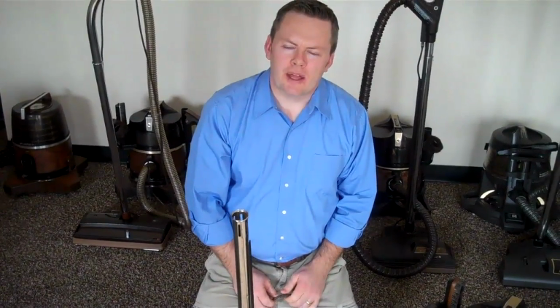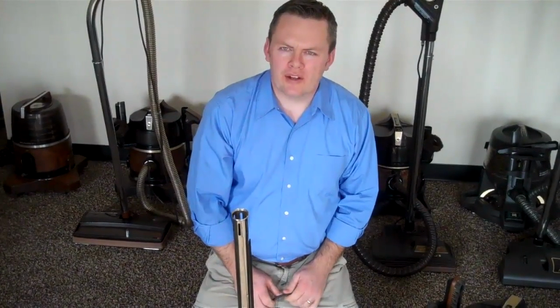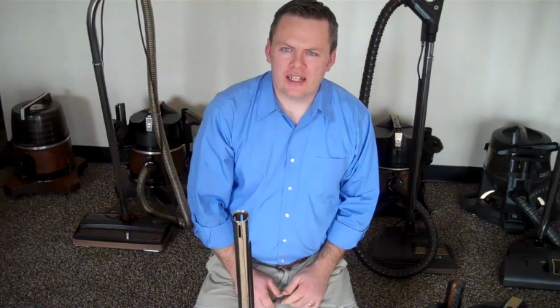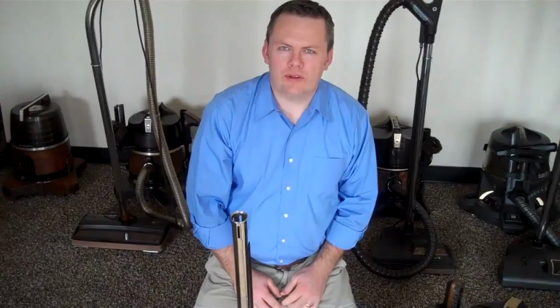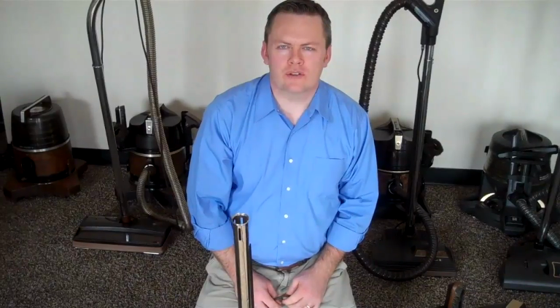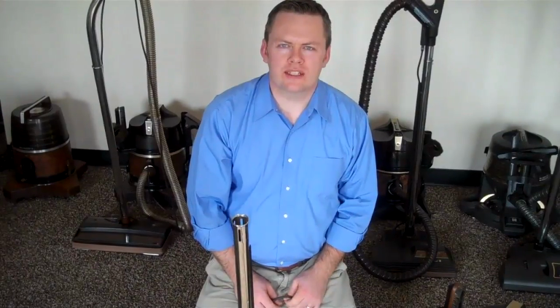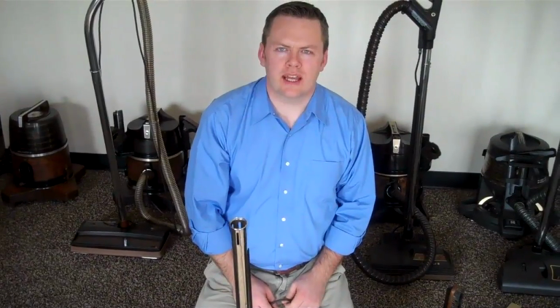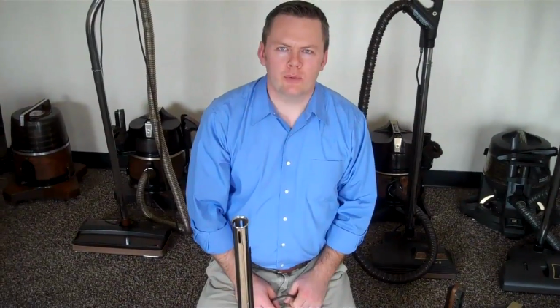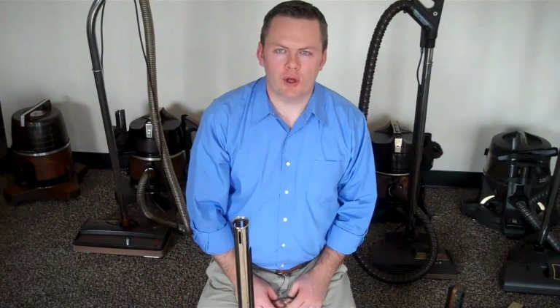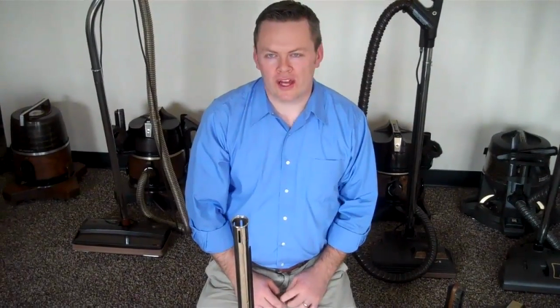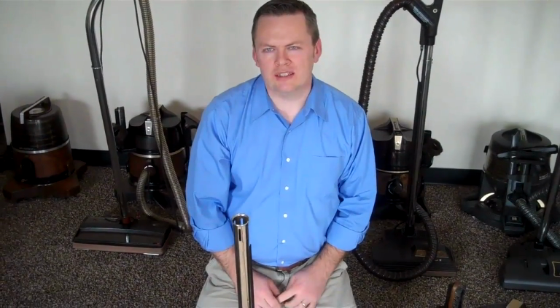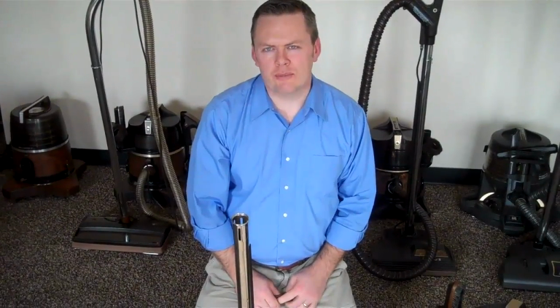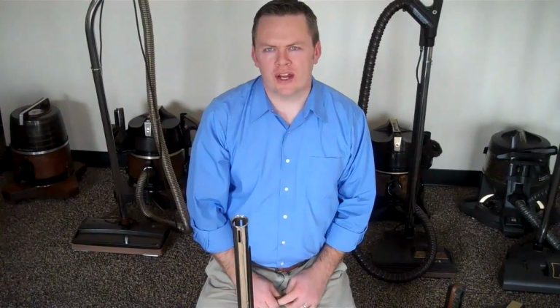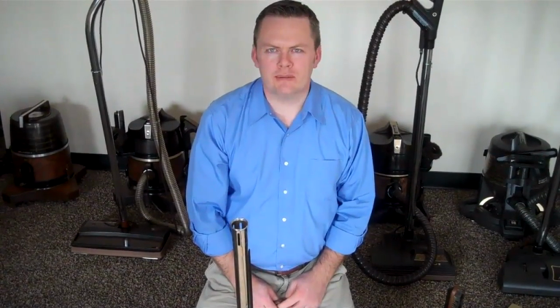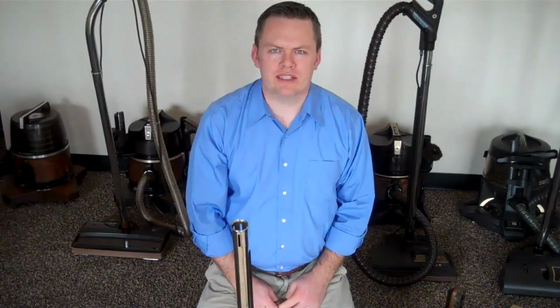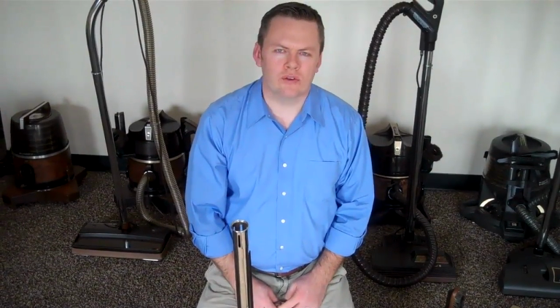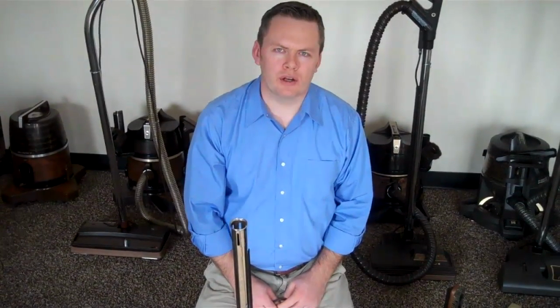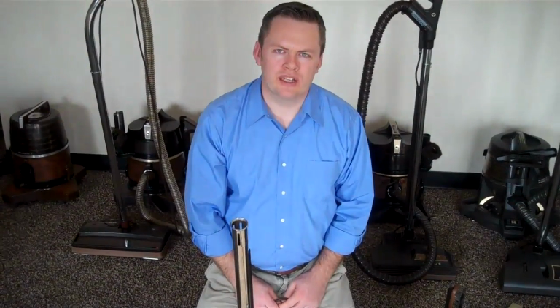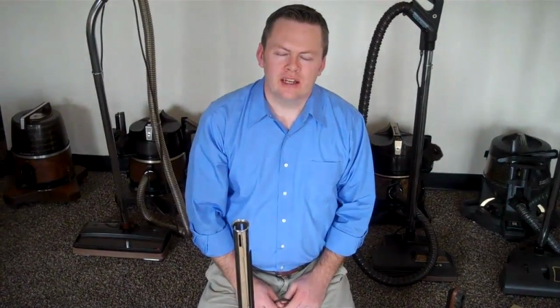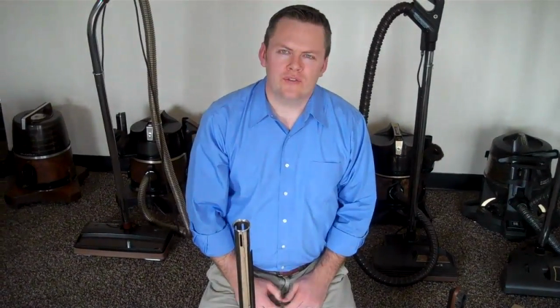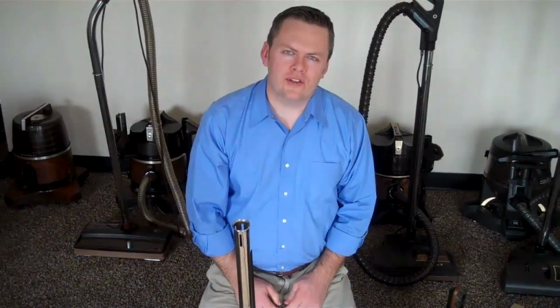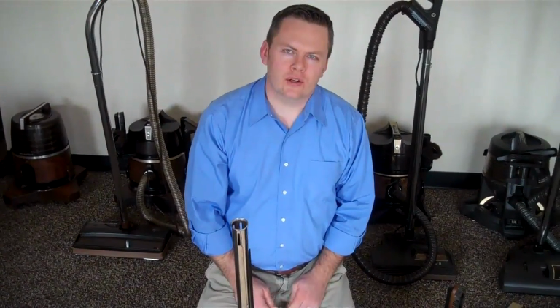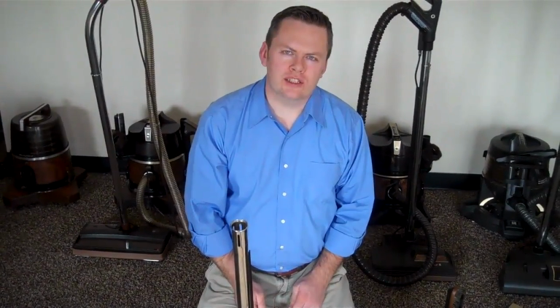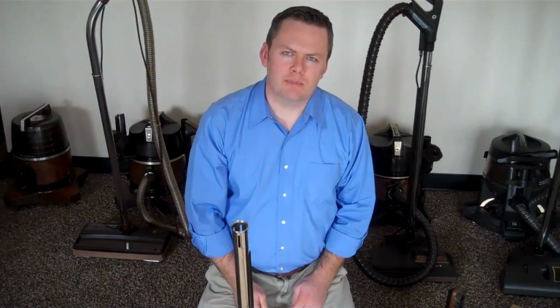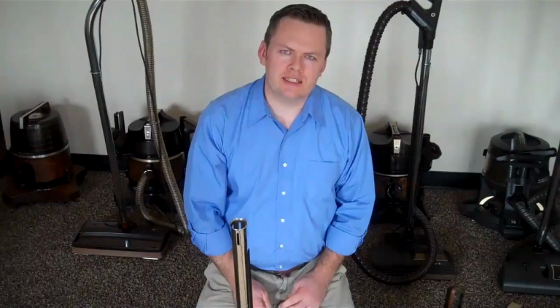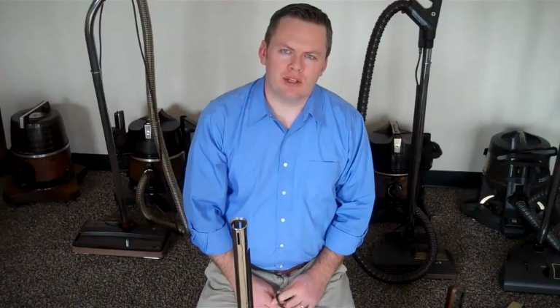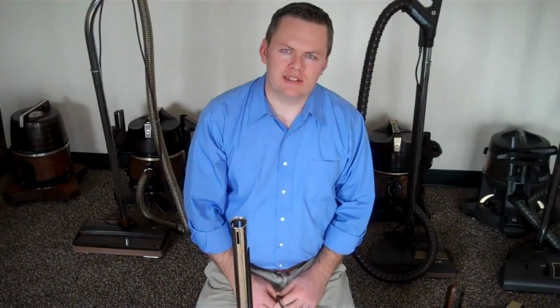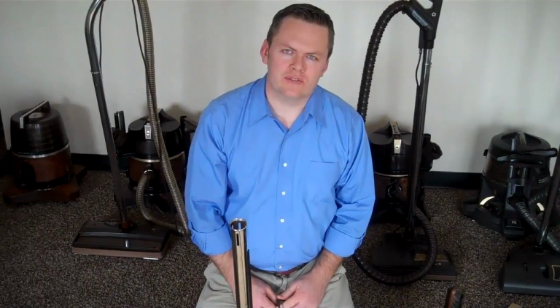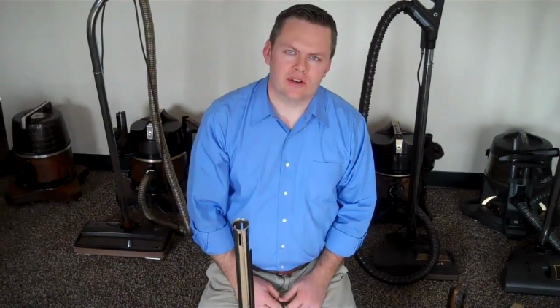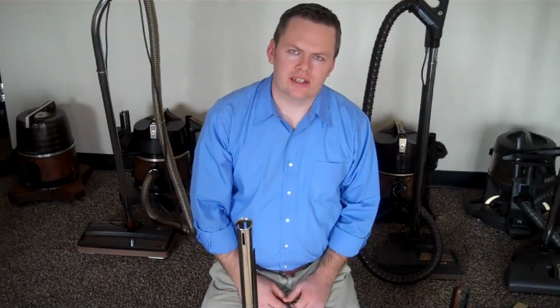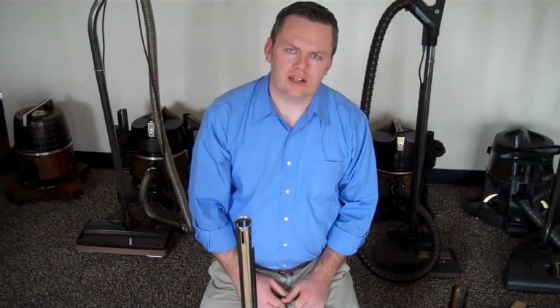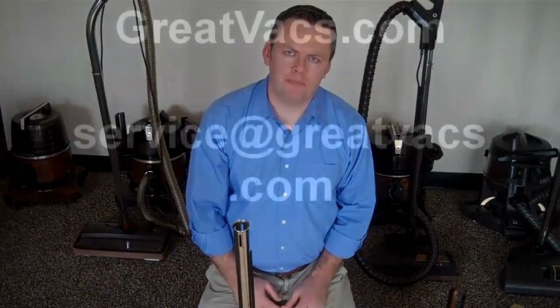At GreatVax, we've serviced and rebuilt thousands of Rainbow vacuums. We sell all the models. So if you have any other questions, please email us at service@GreatVax.com.